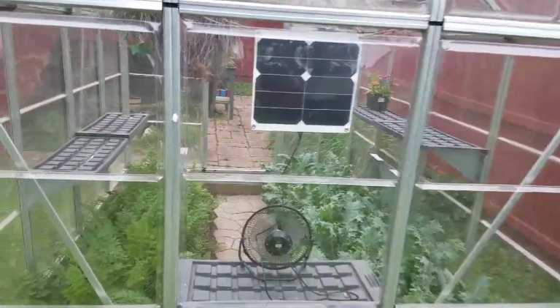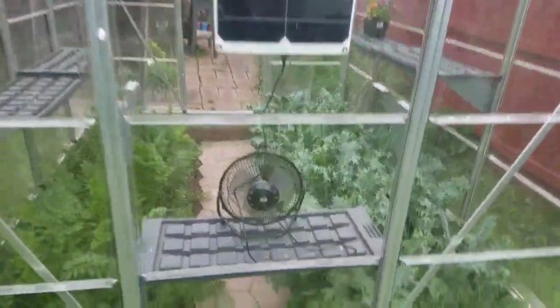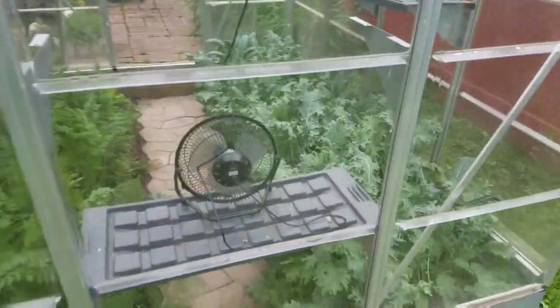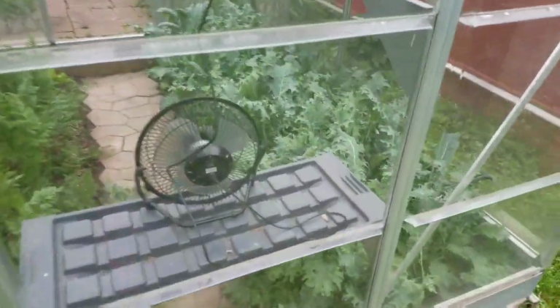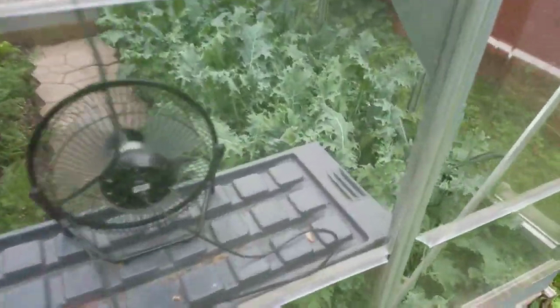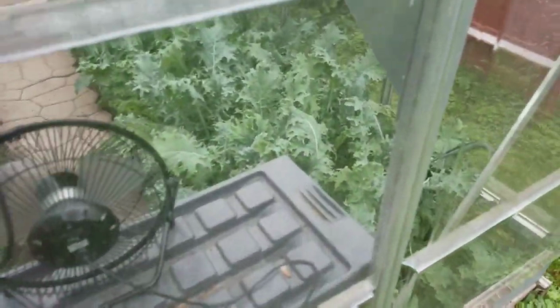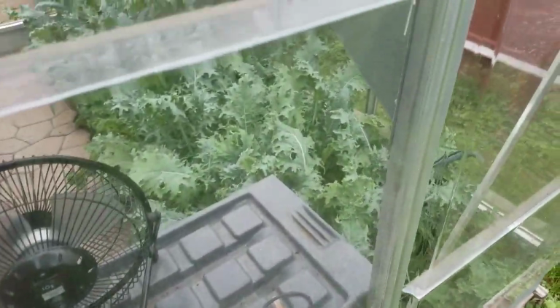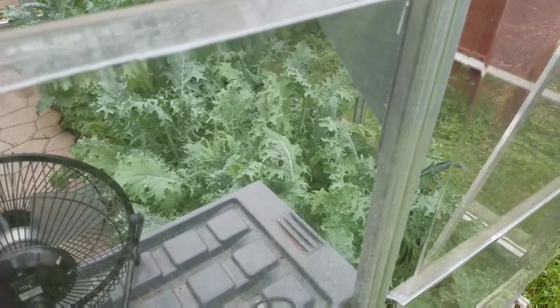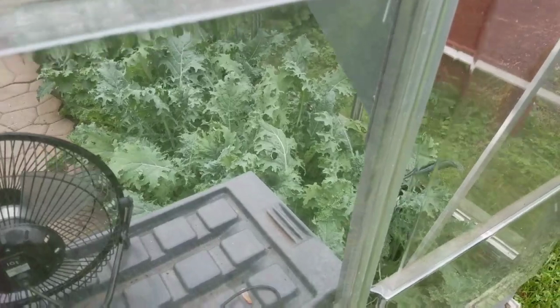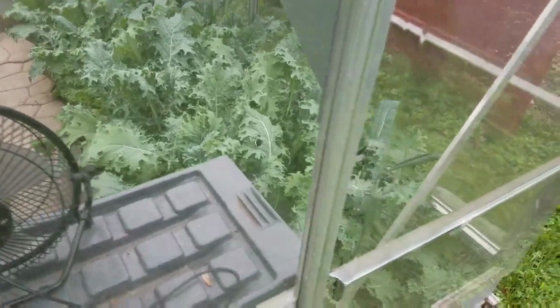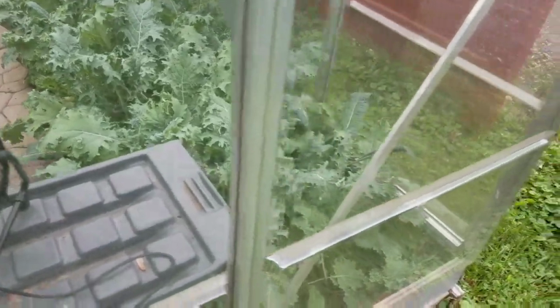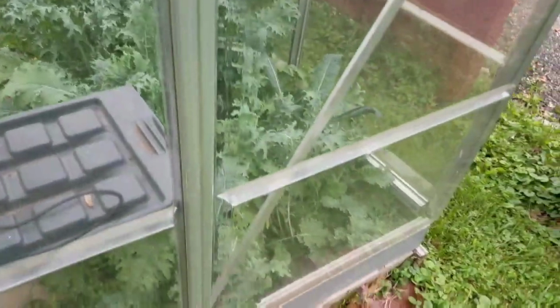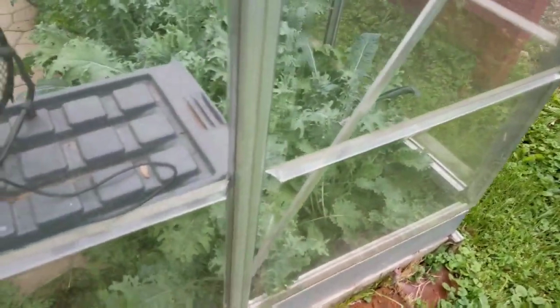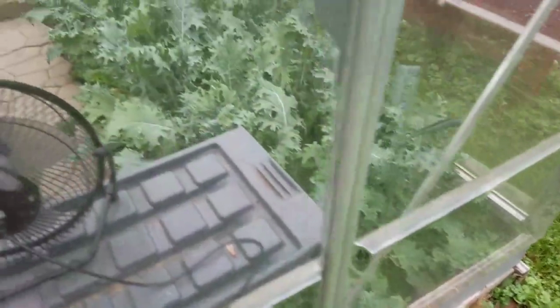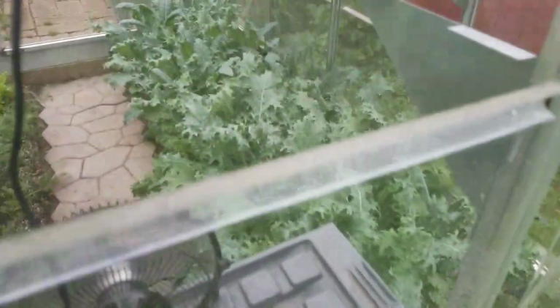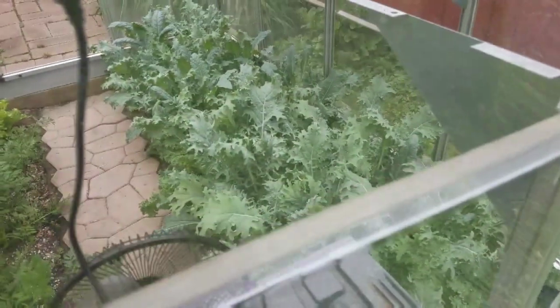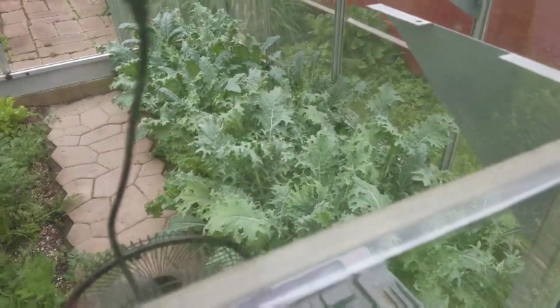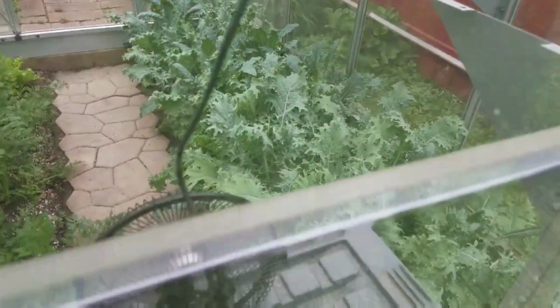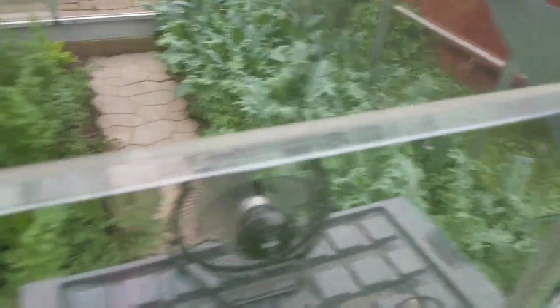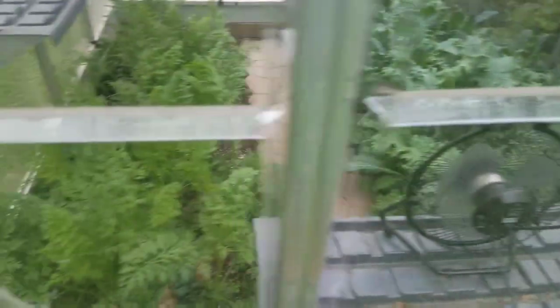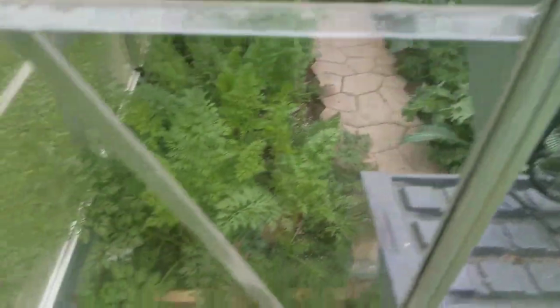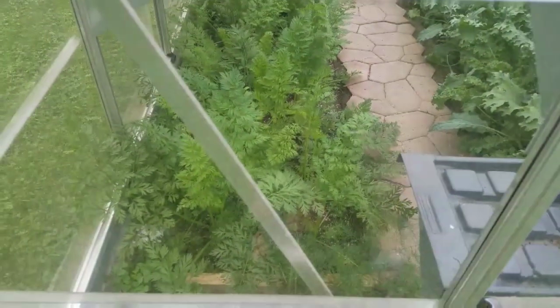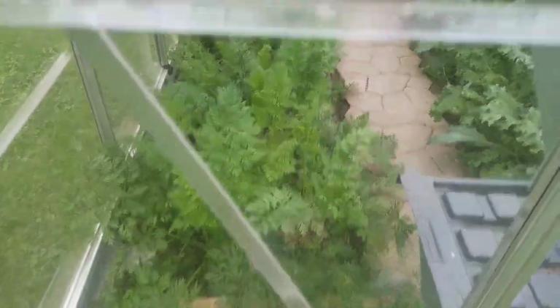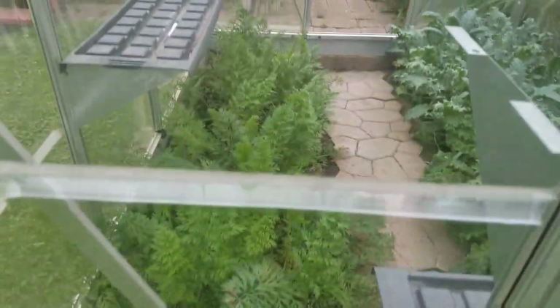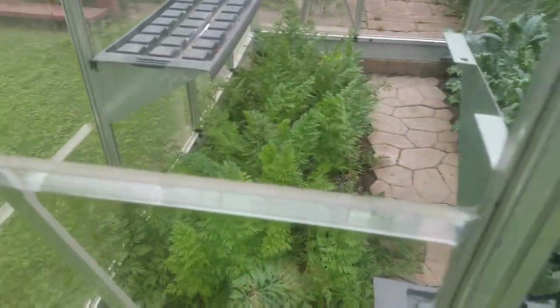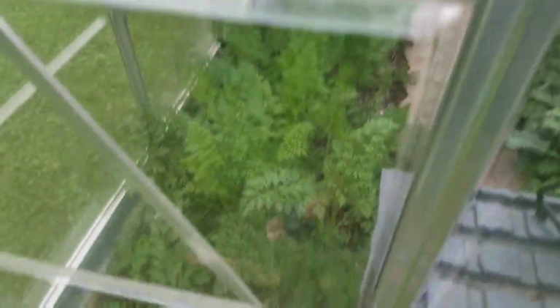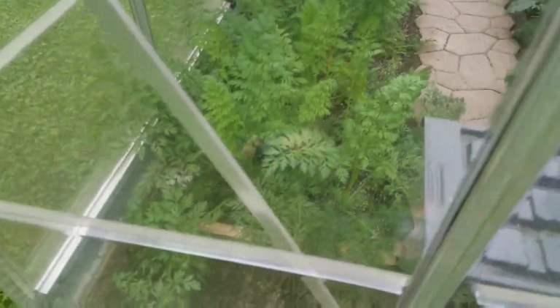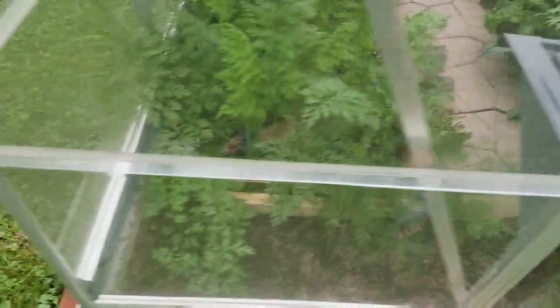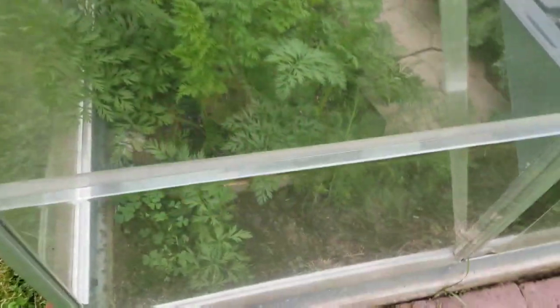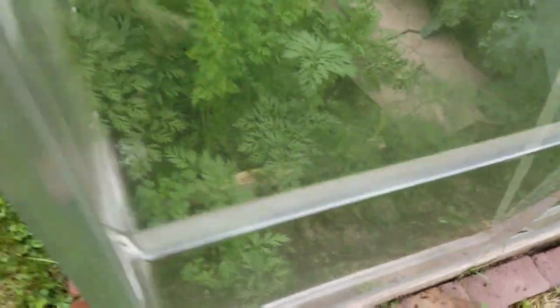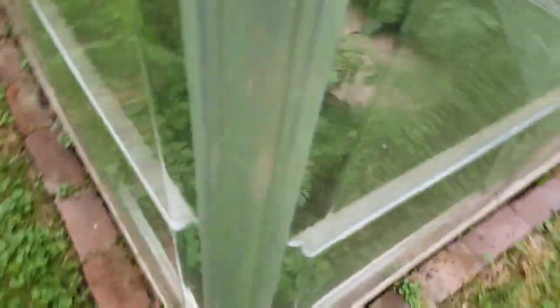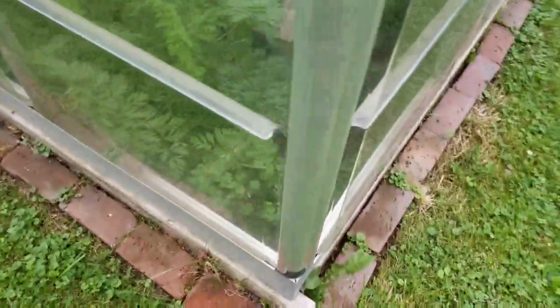But everything's doing great in there anyway — this kale, already harvested older leaves. The carrots look great, already see orange on the bases.